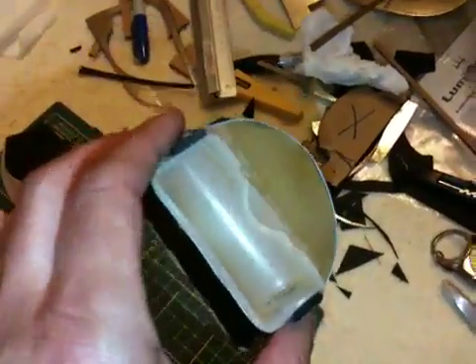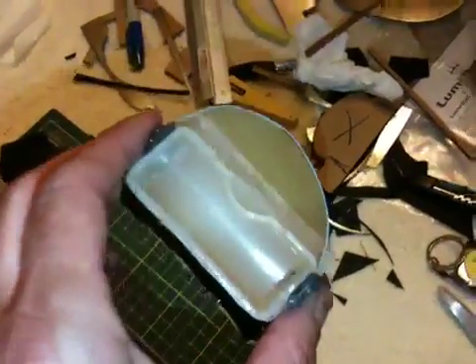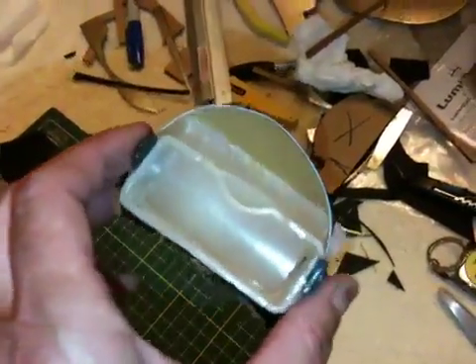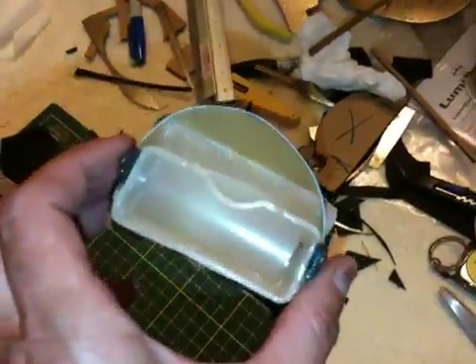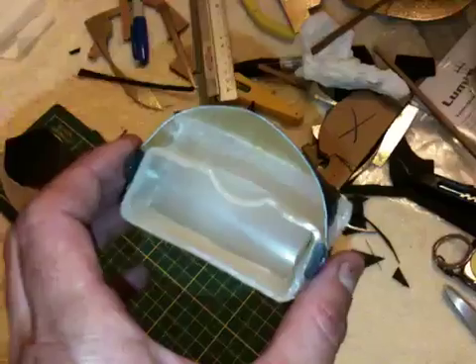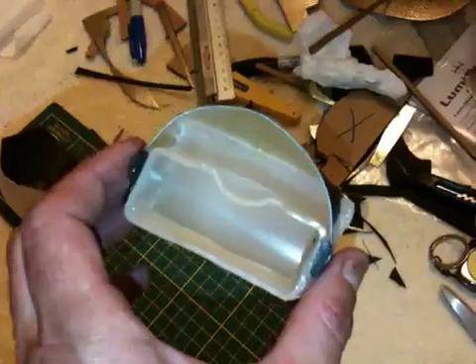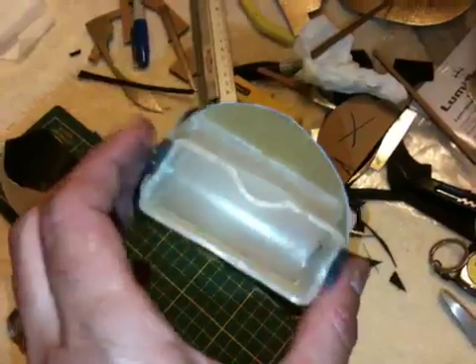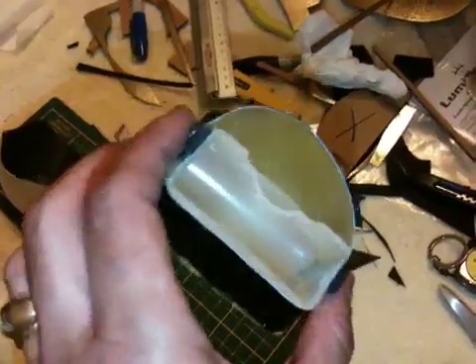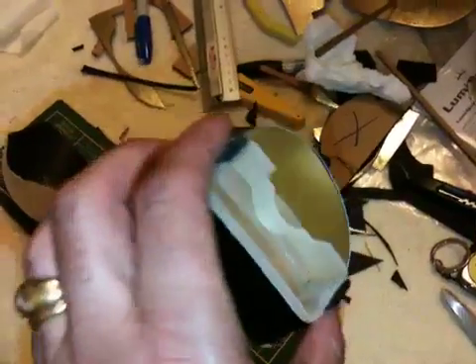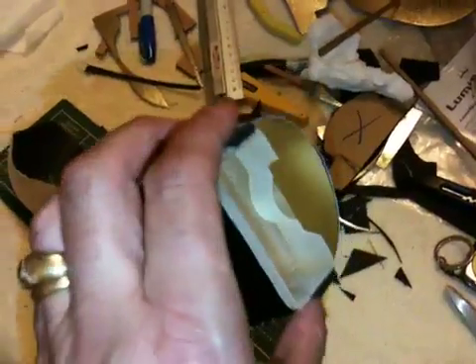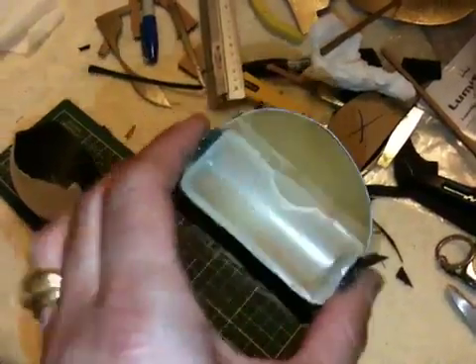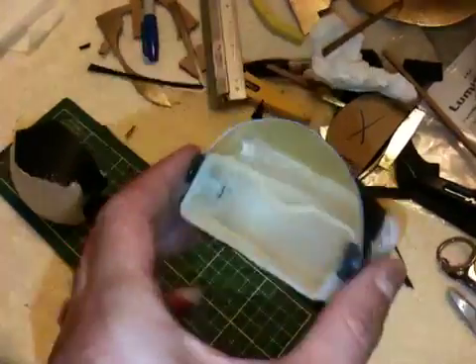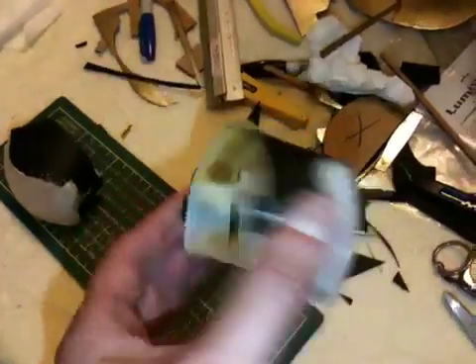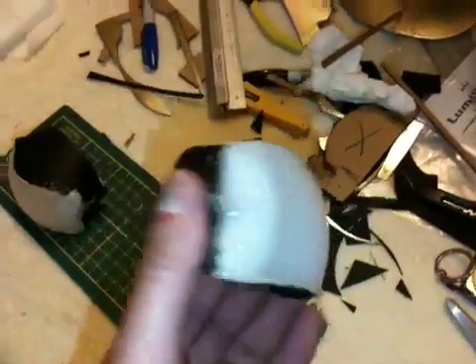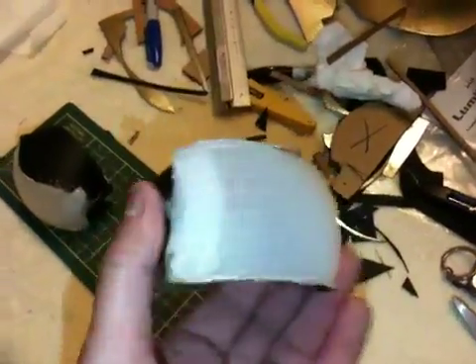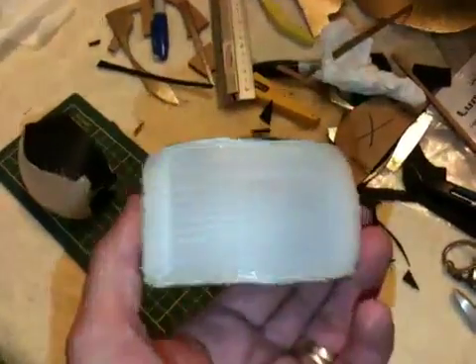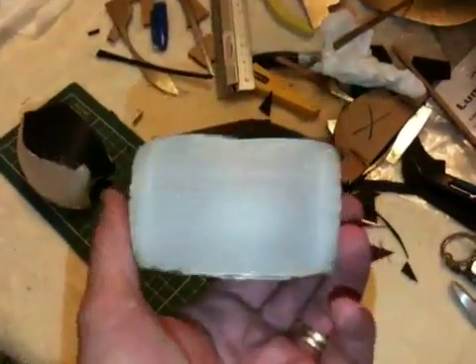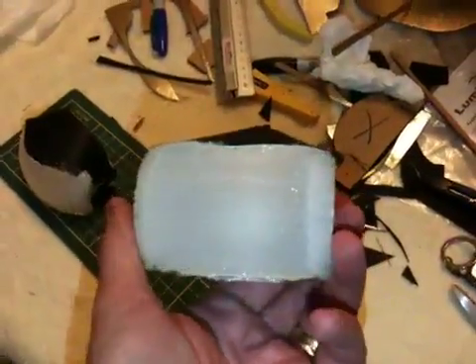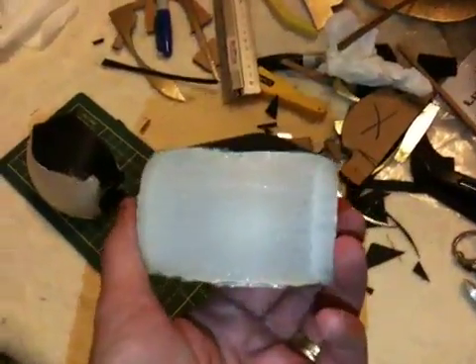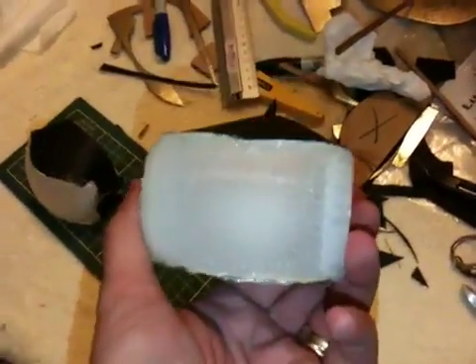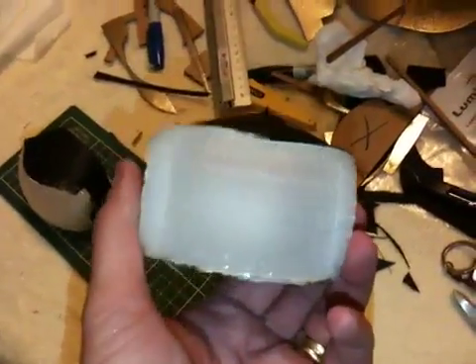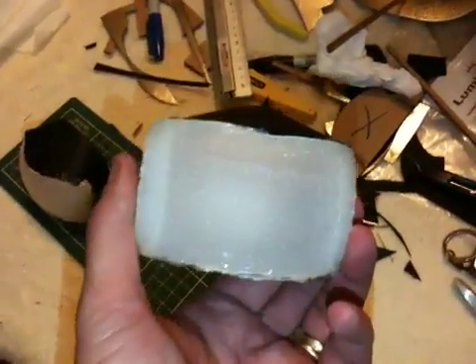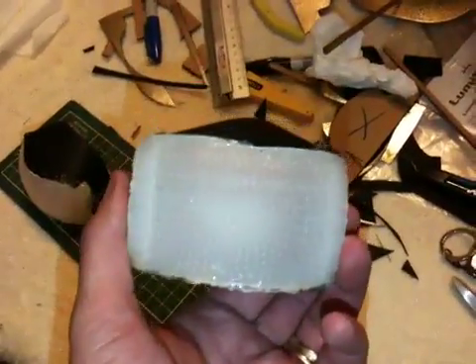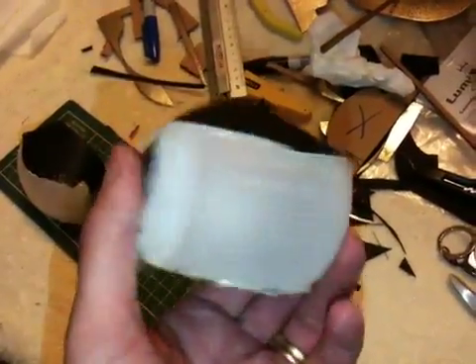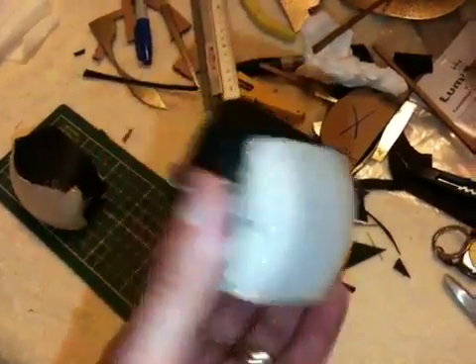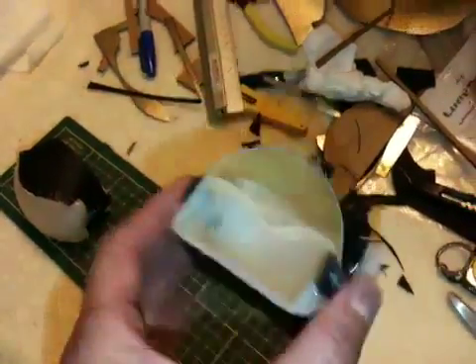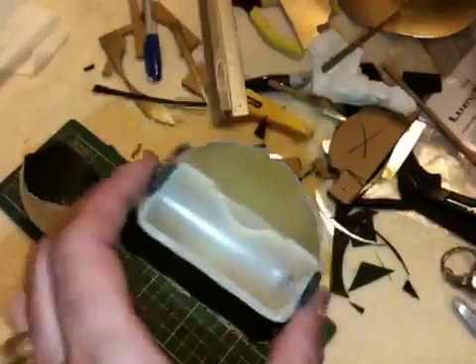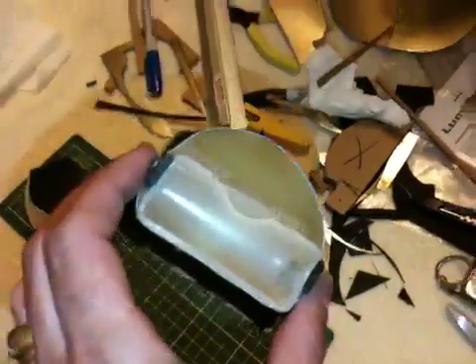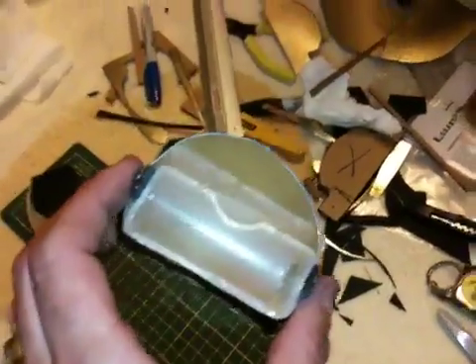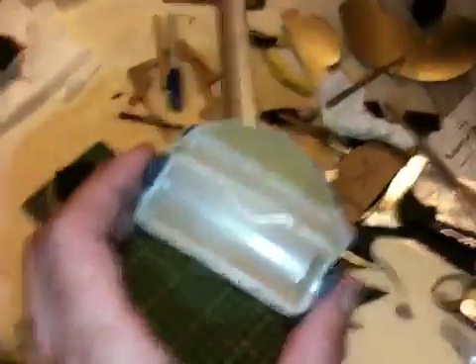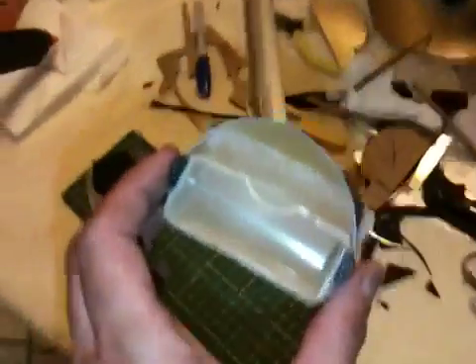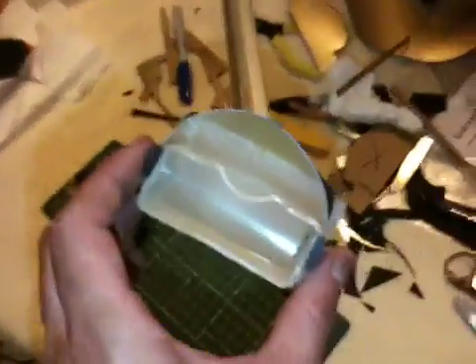That's pretty much it. I'm done. I'm going to put these on the MT24, take a few test shots, and call it a day. This has been Delaney Tech. Take care.